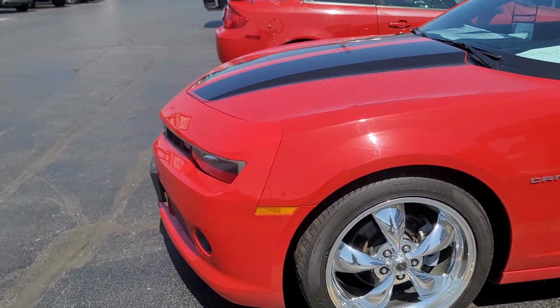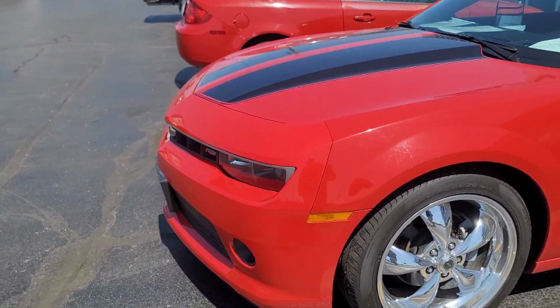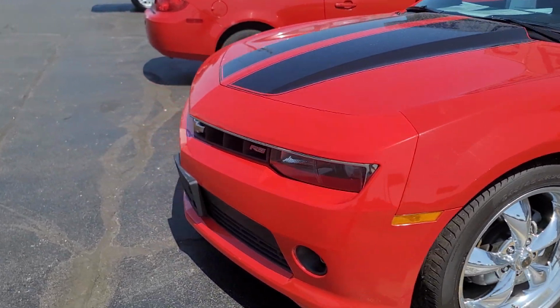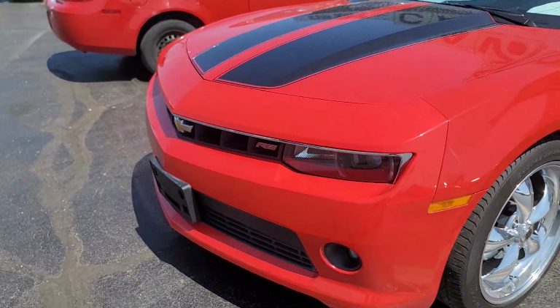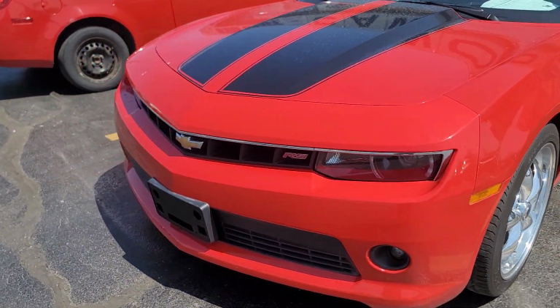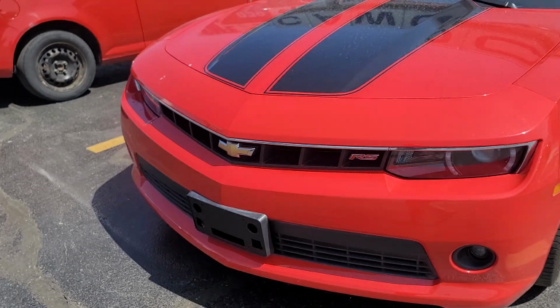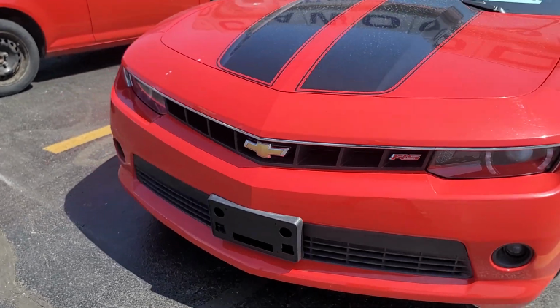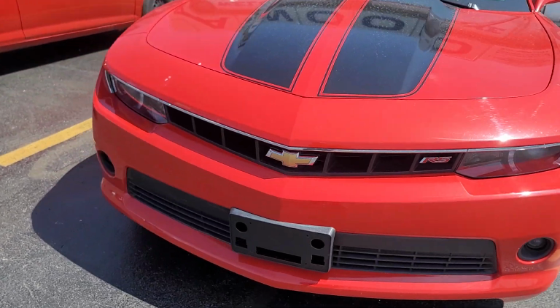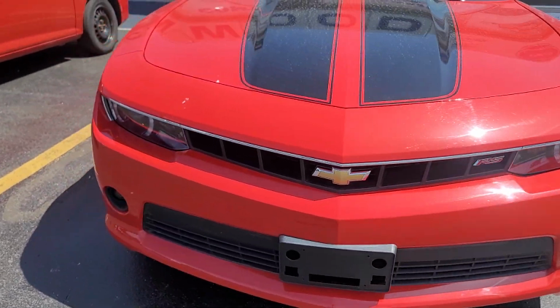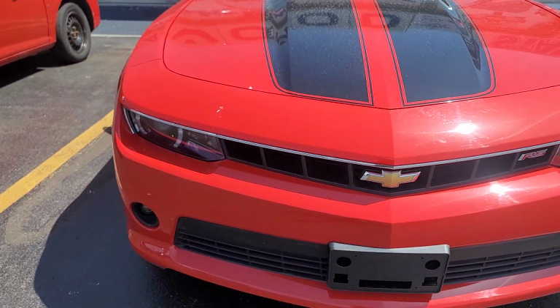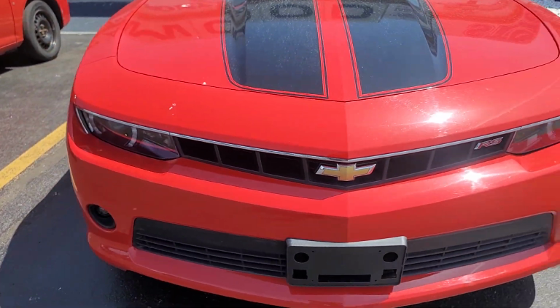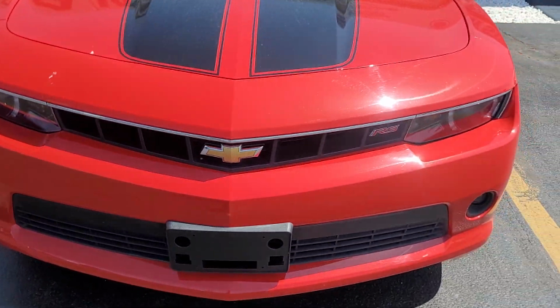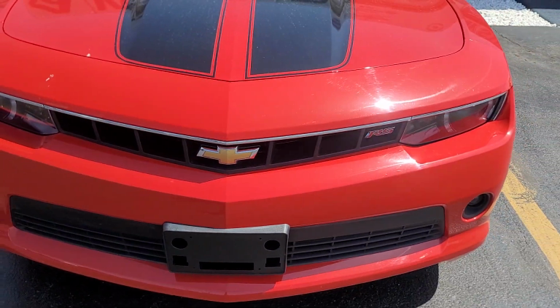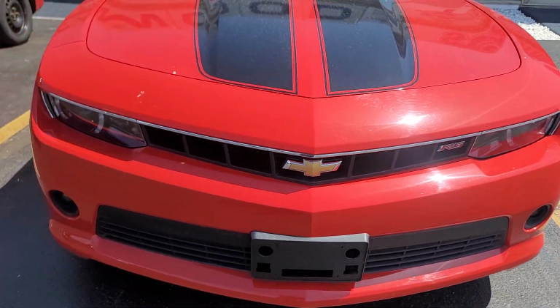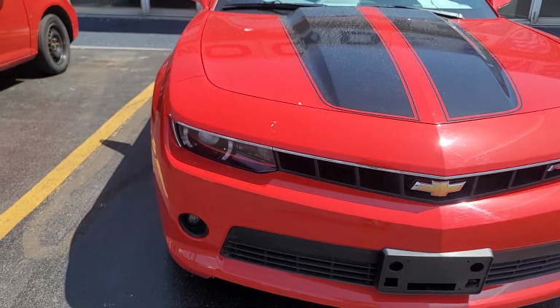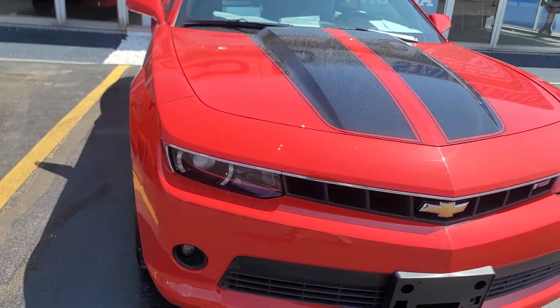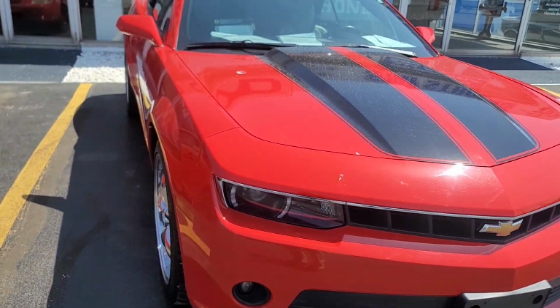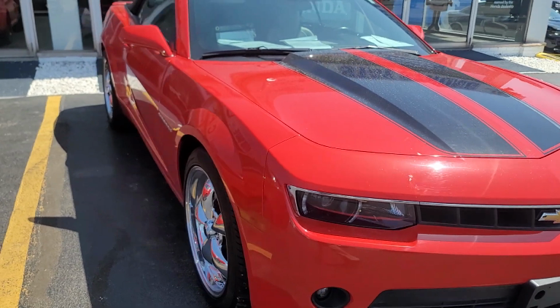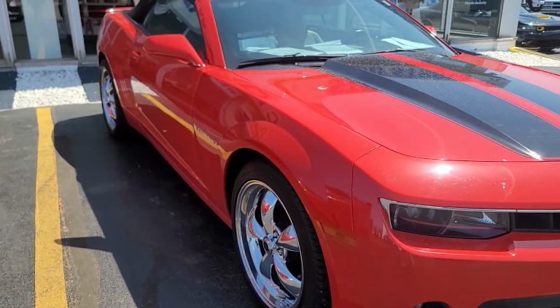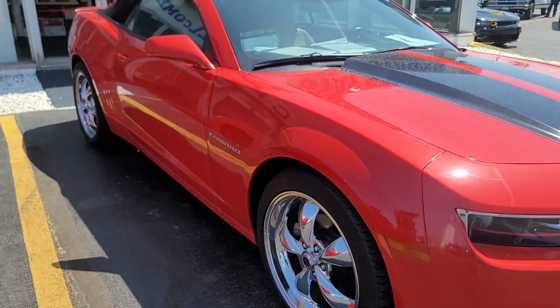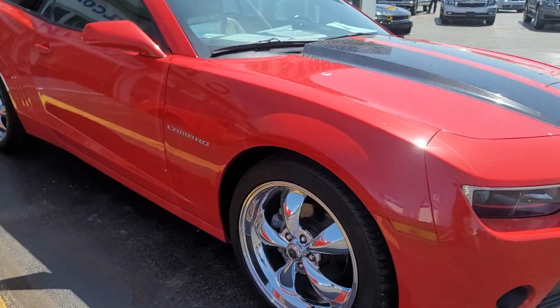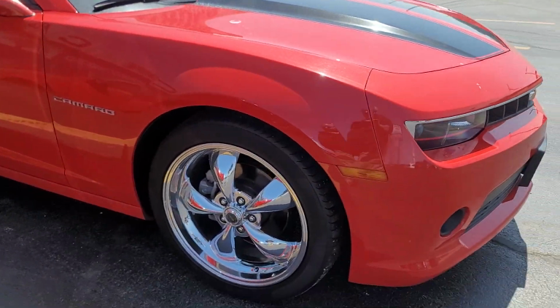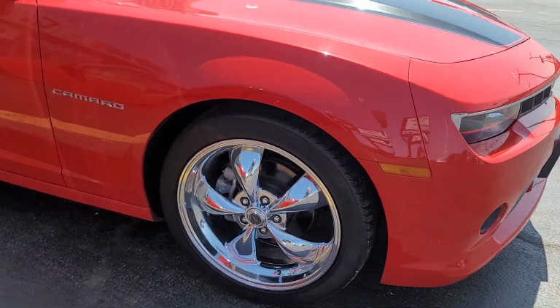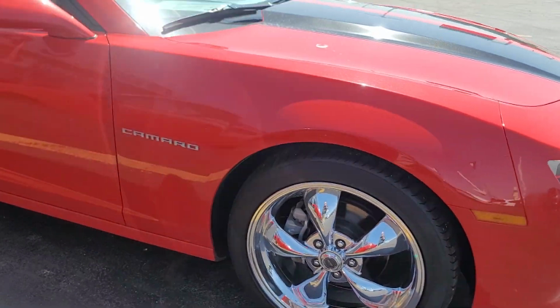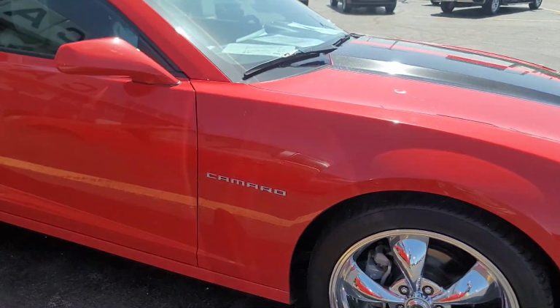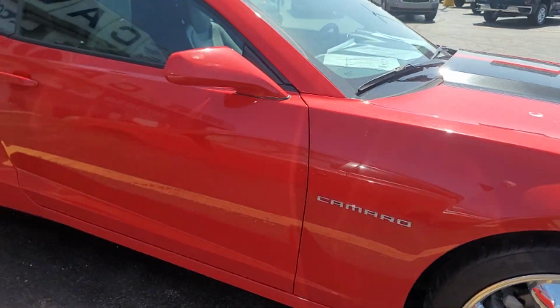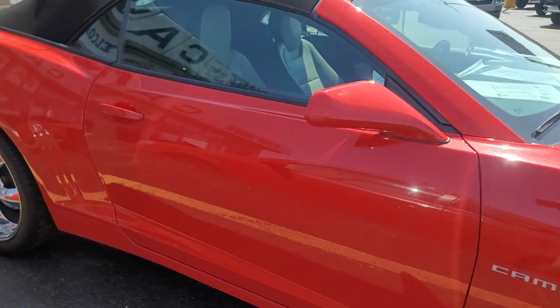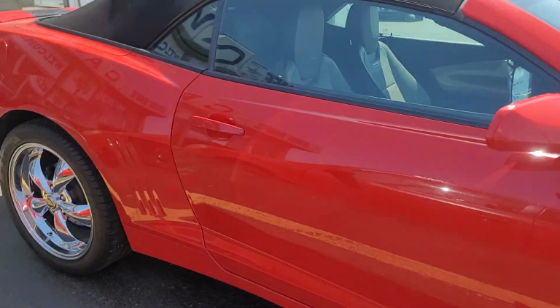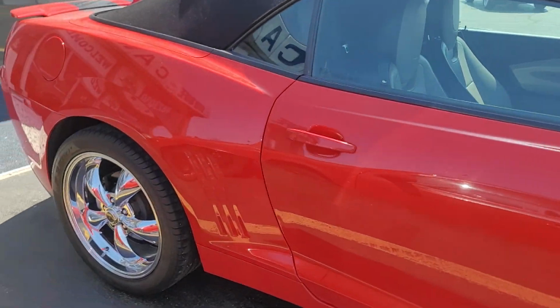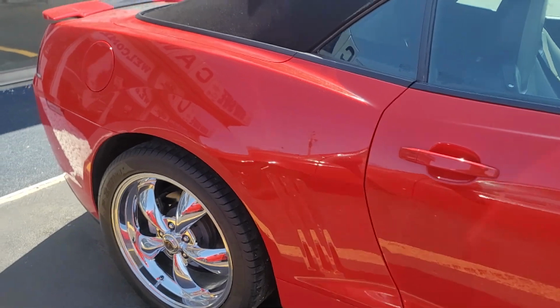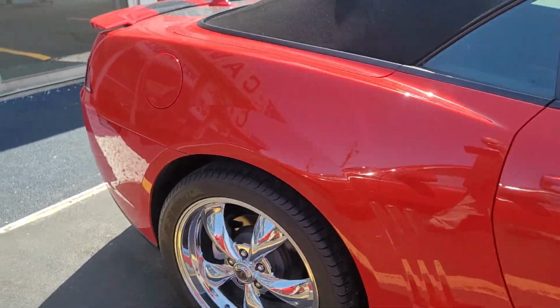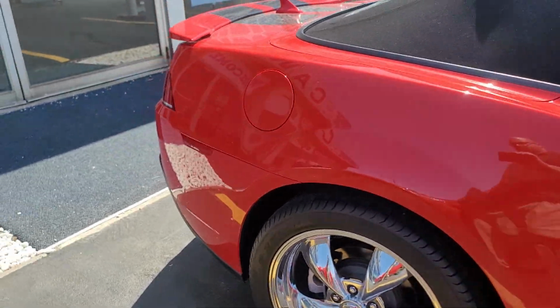Really good condition, garage kept, the RS logo in the front, chrome wheels — very slick.